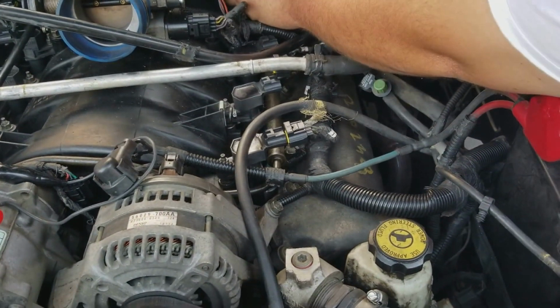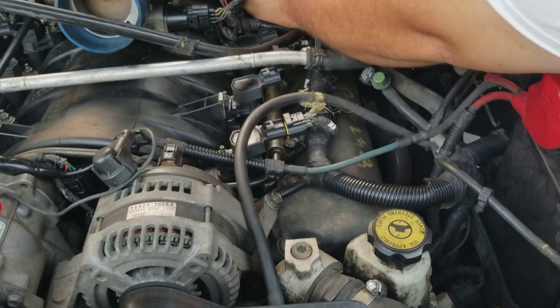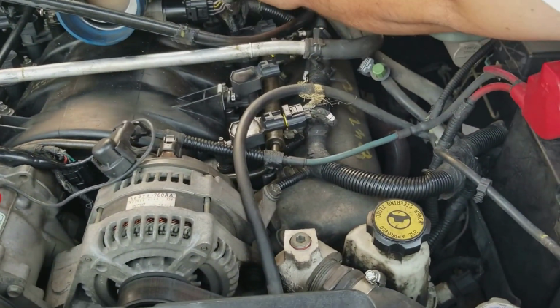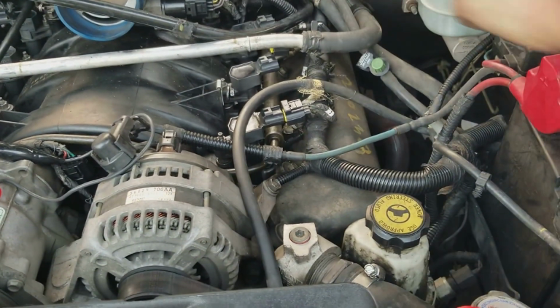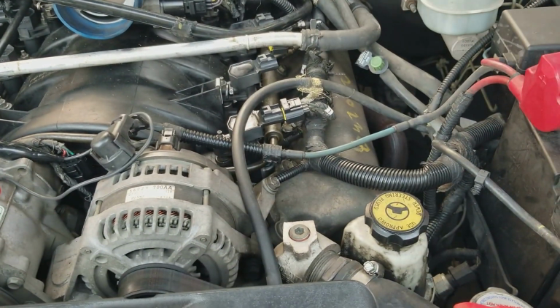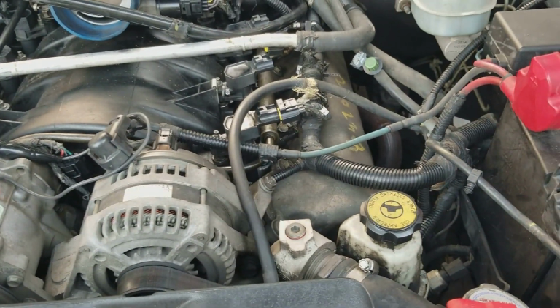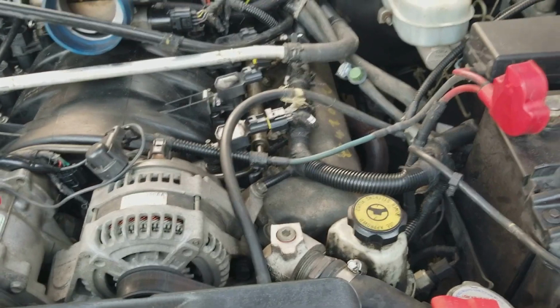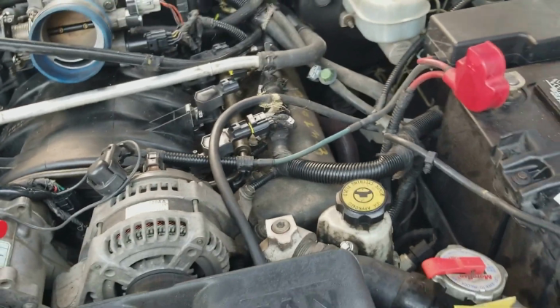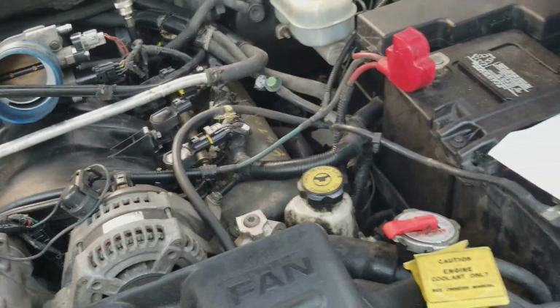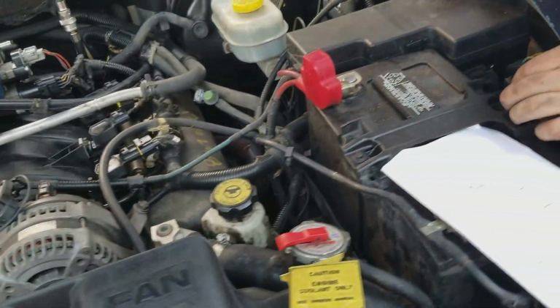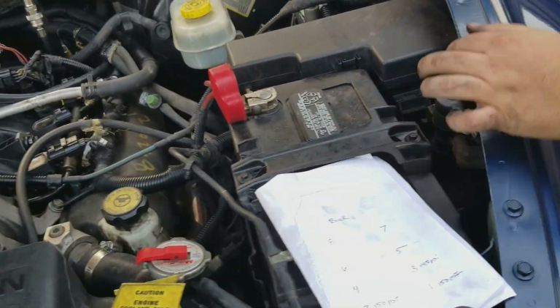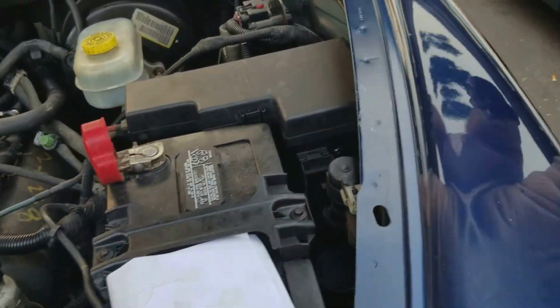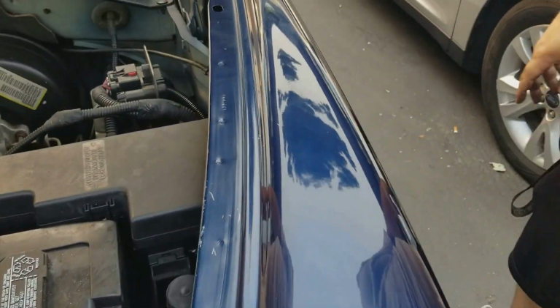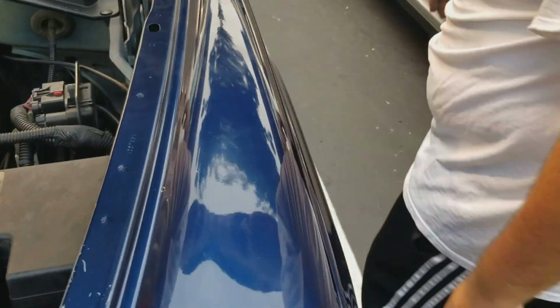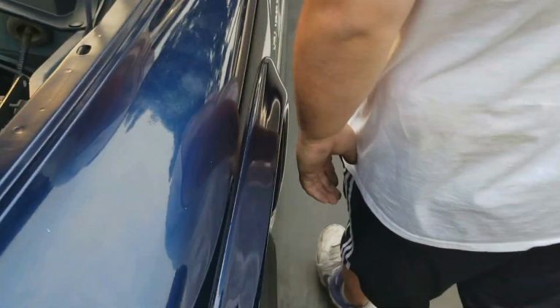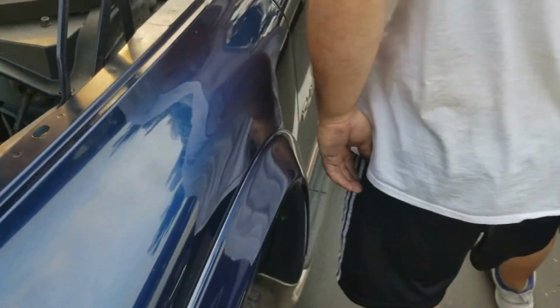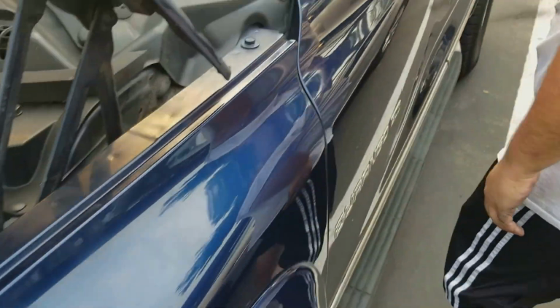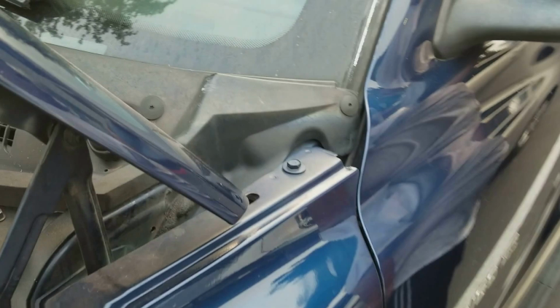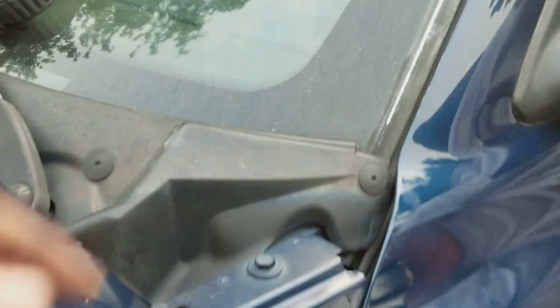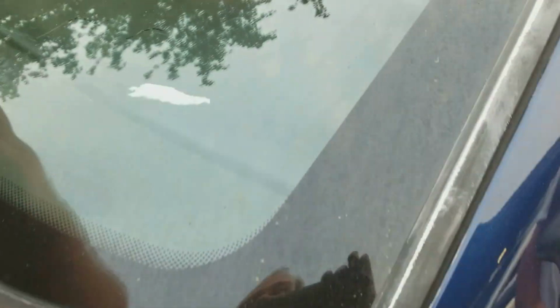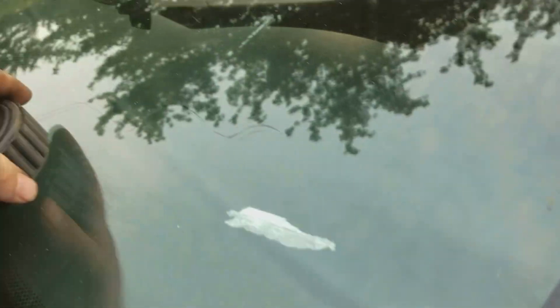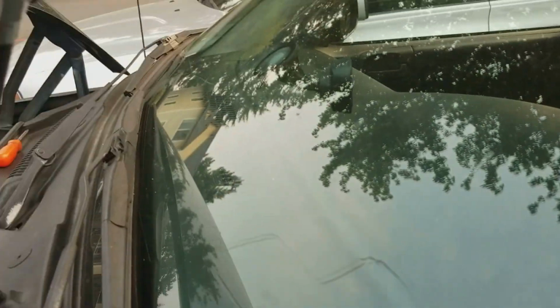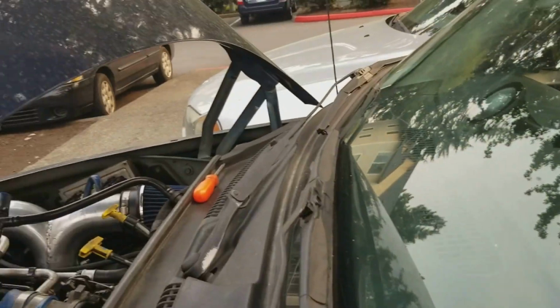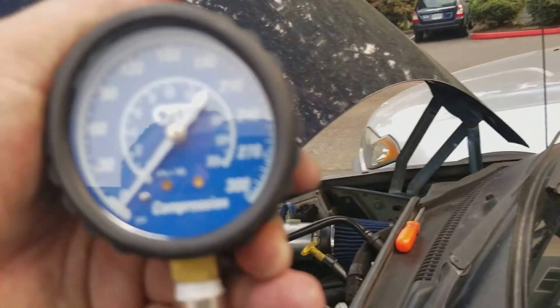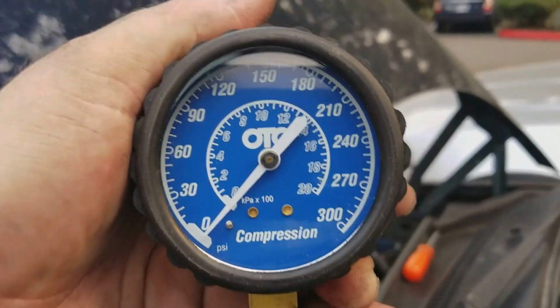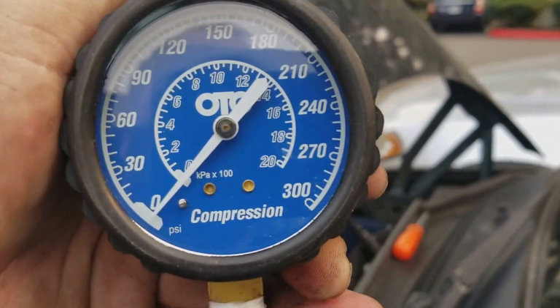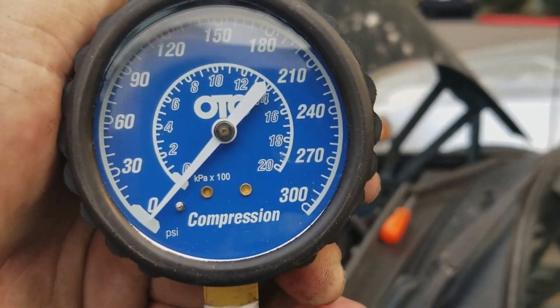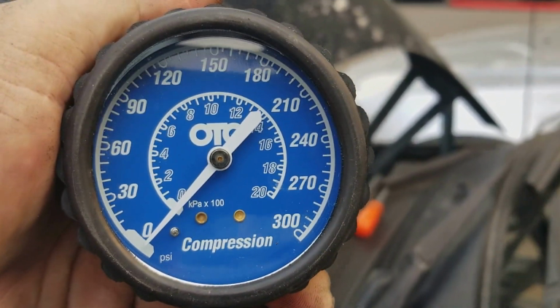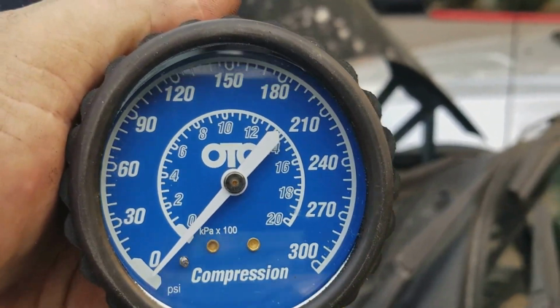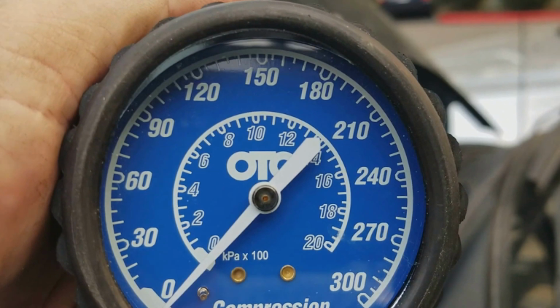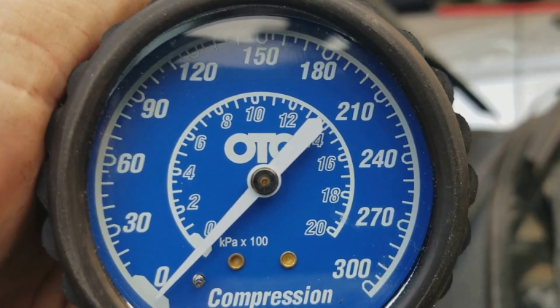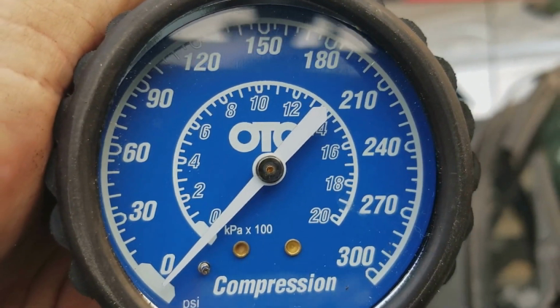I want to take my valve covers off and see what's going on there too. Looks like we'll be making another video, because I want to clean them up too. It's full of oil. Just turn the key.